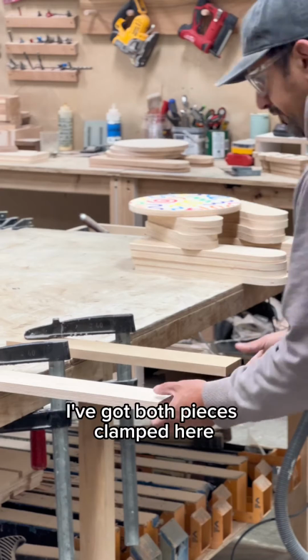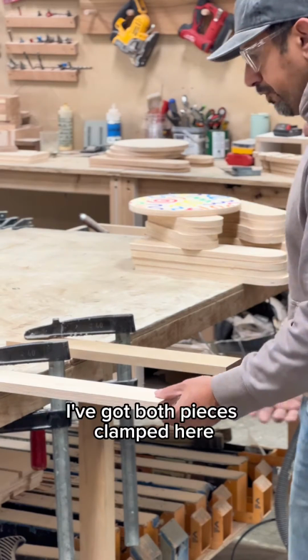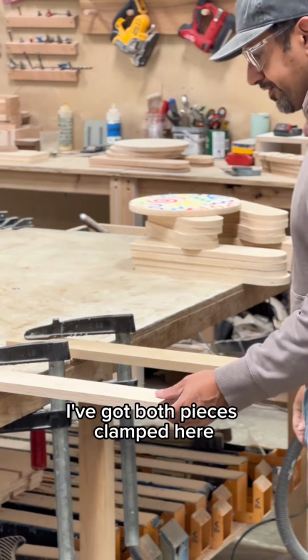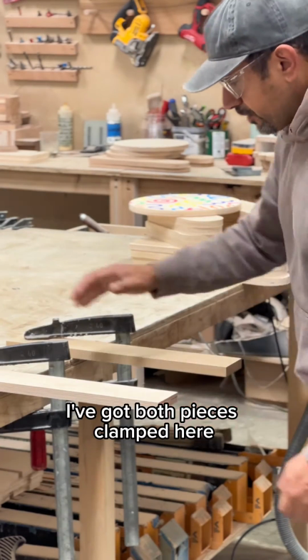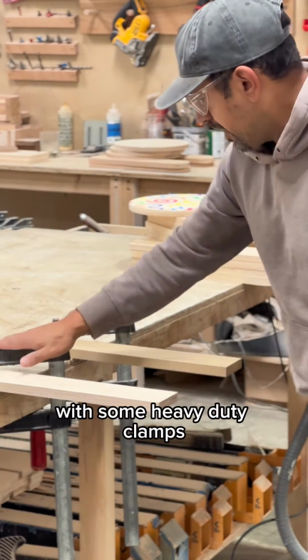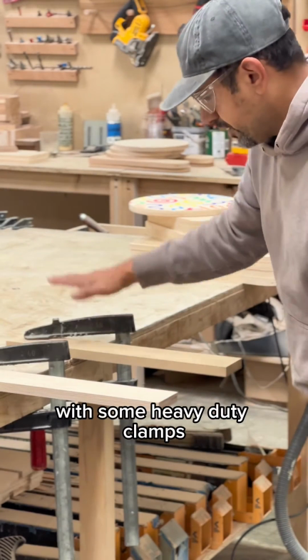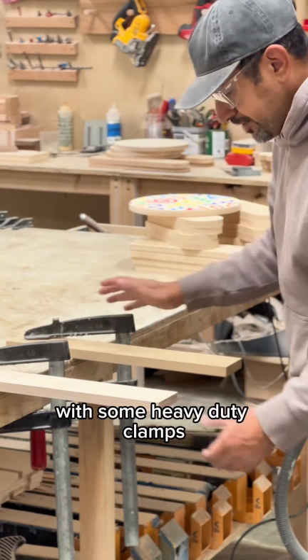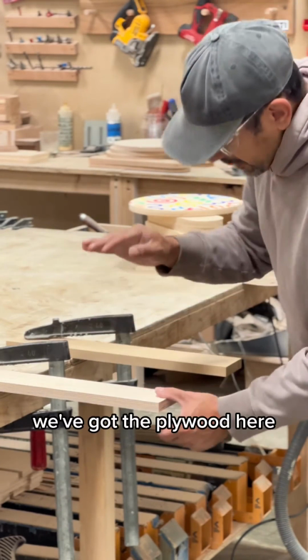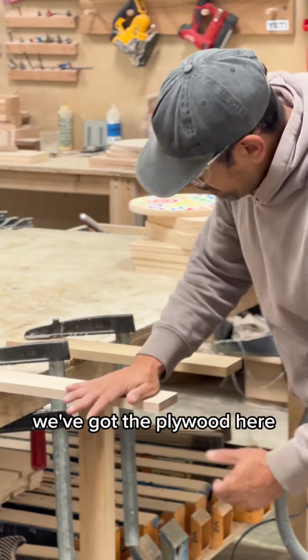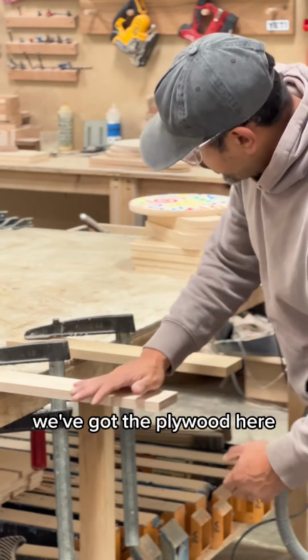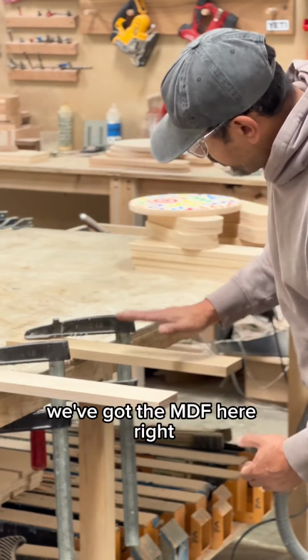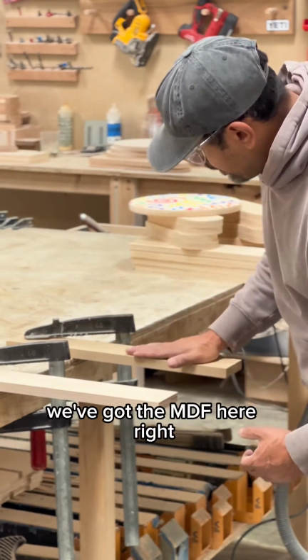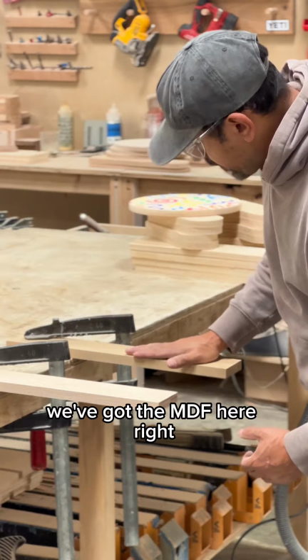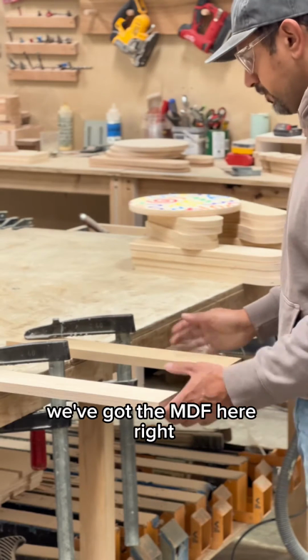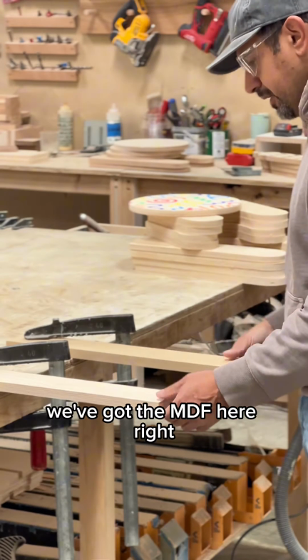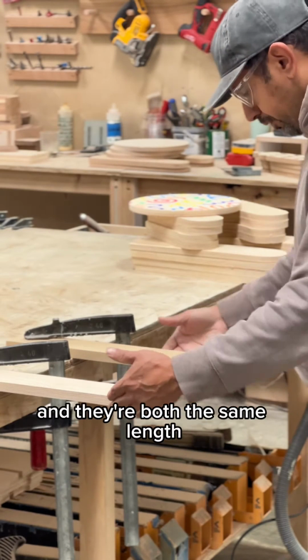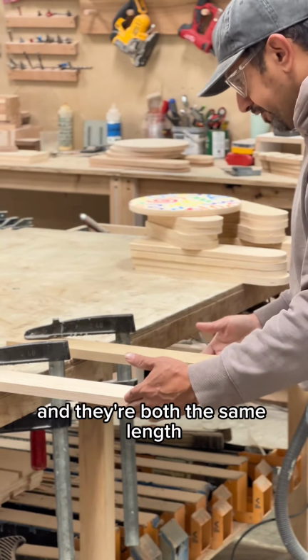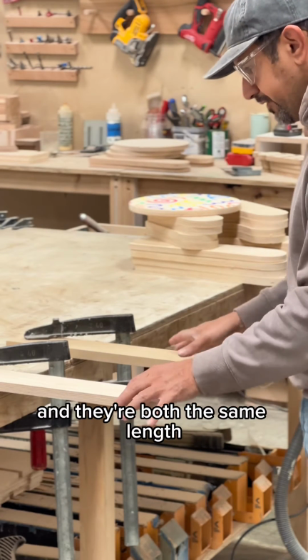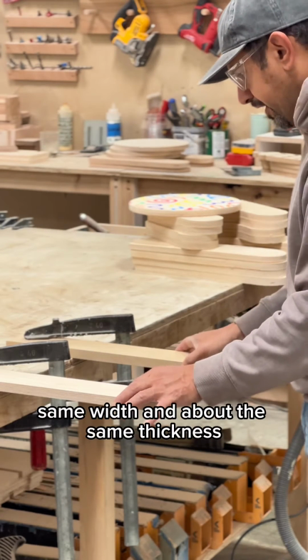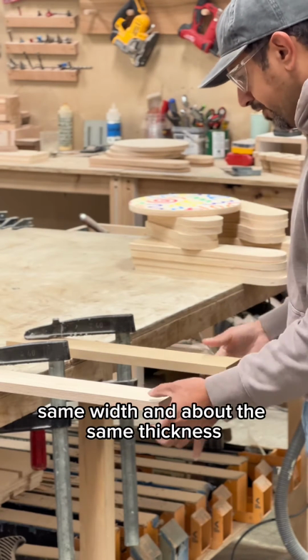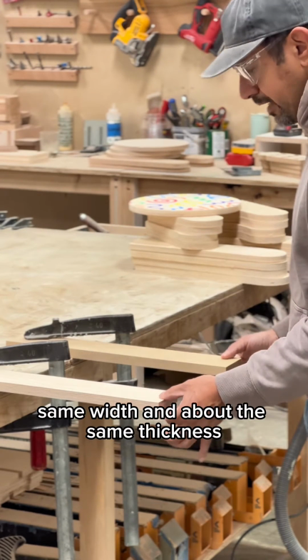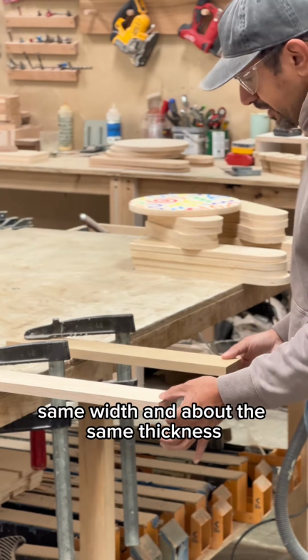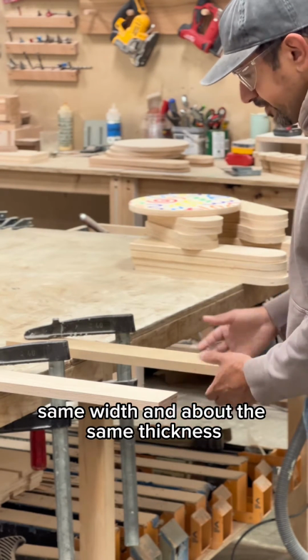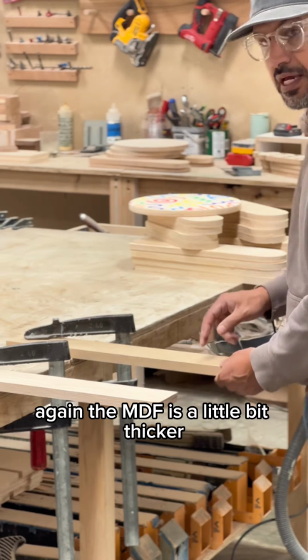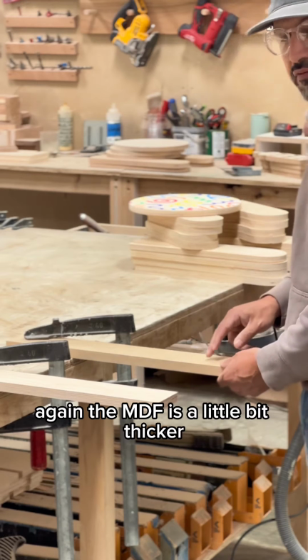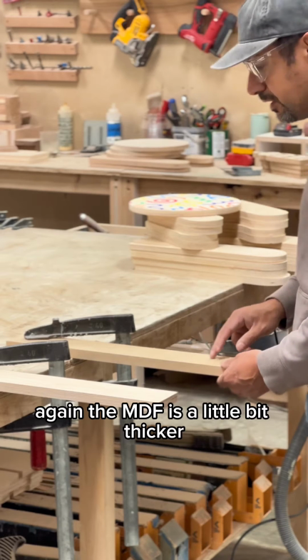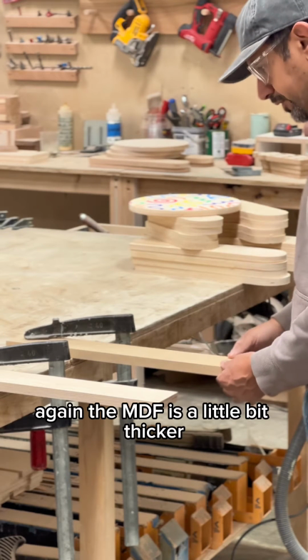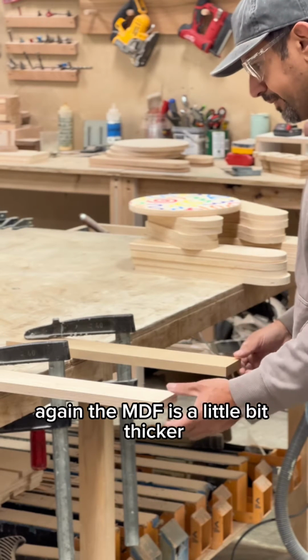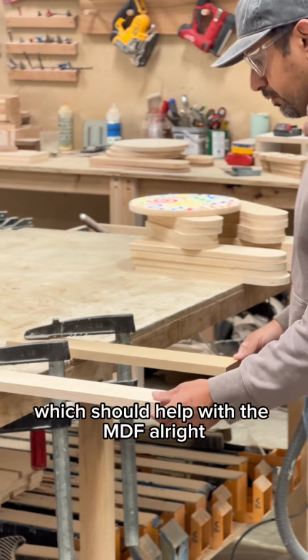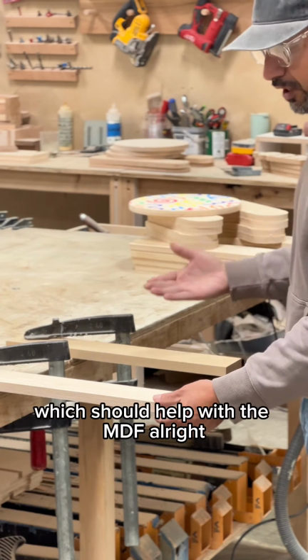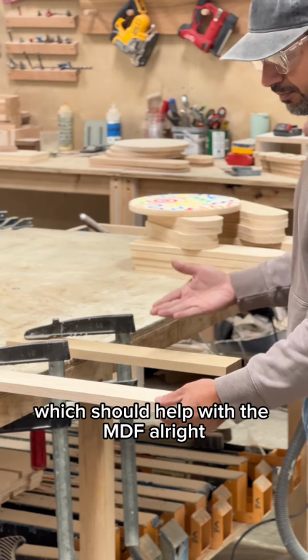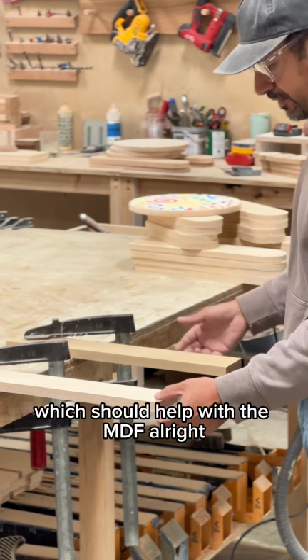I've got both pieces clamped here with some heavy-duty clamps. We've got the plywood here, we've got the MDF here, and they're both the same length, same width, and about the same thickness. The MDF is a little bit thicker, which should help with the MDF.